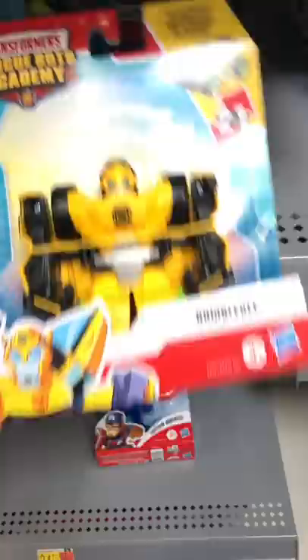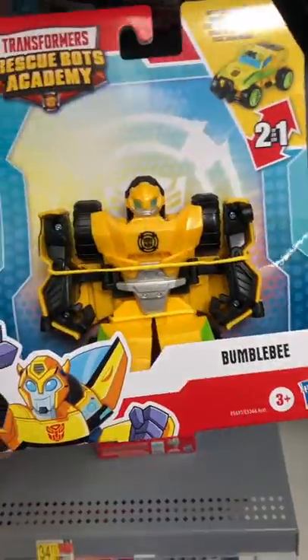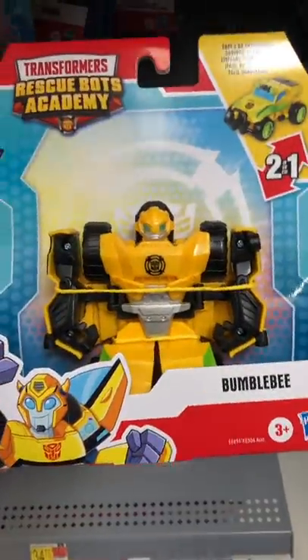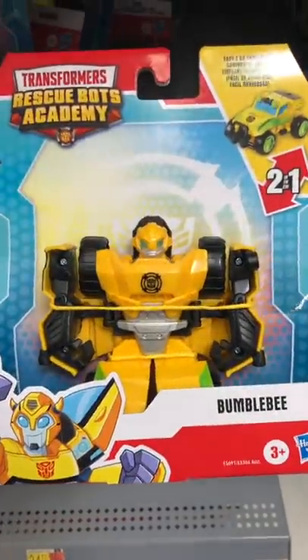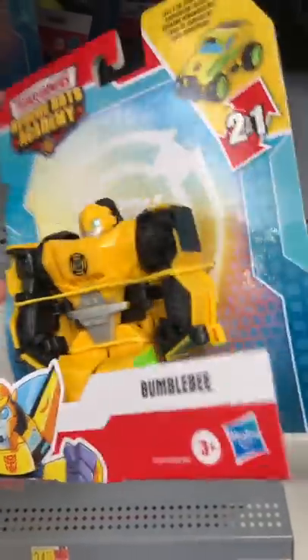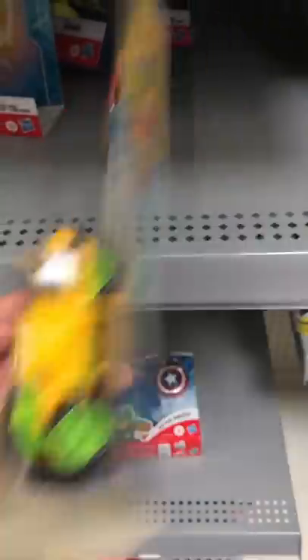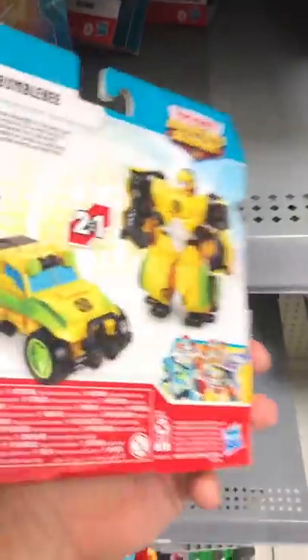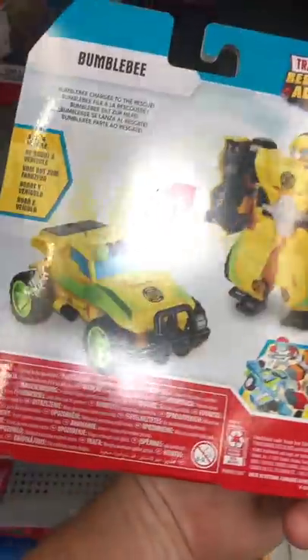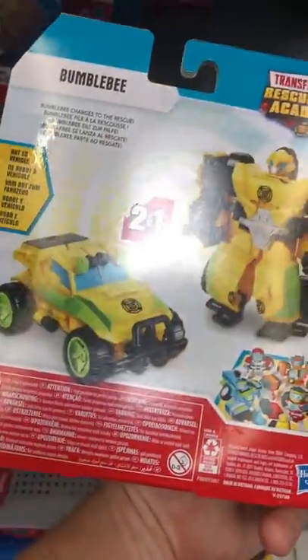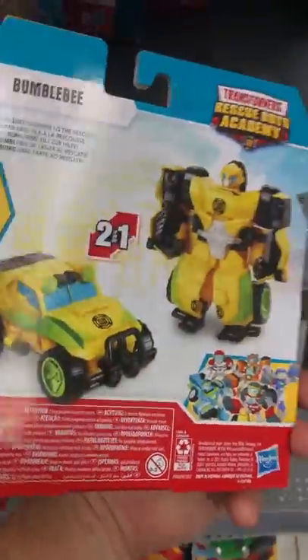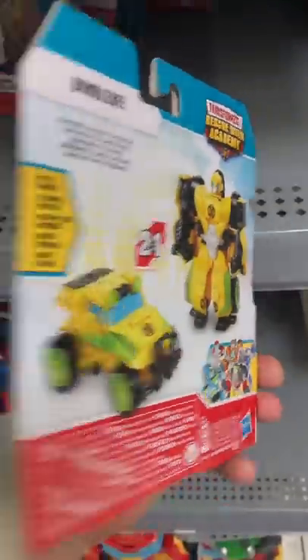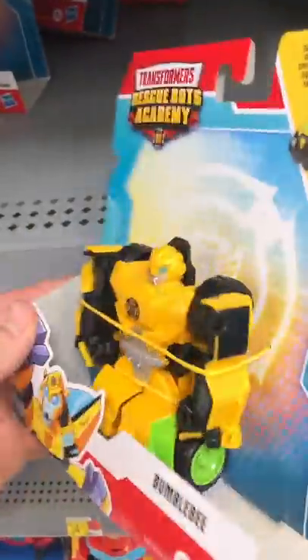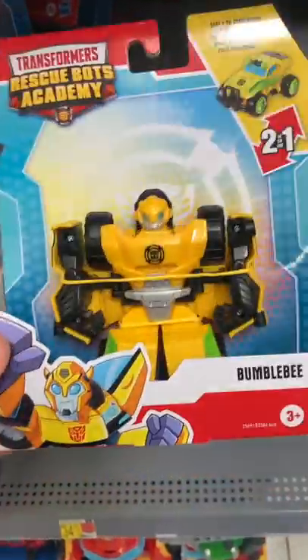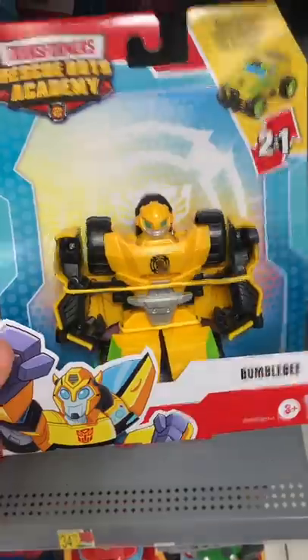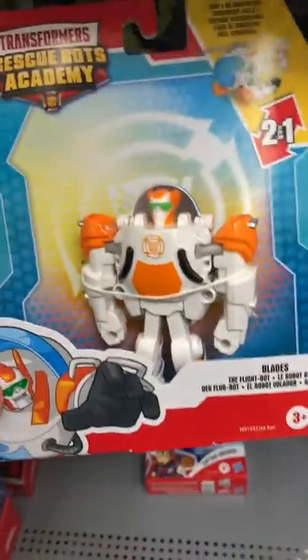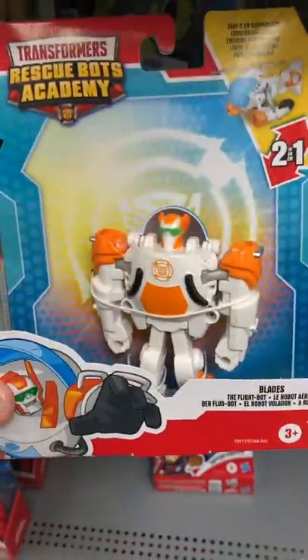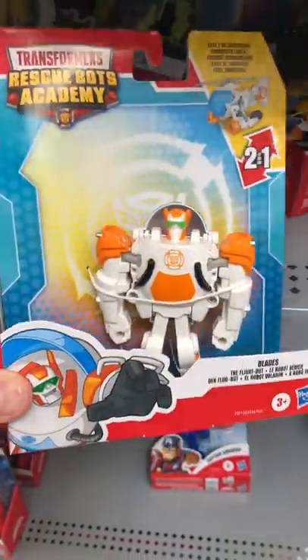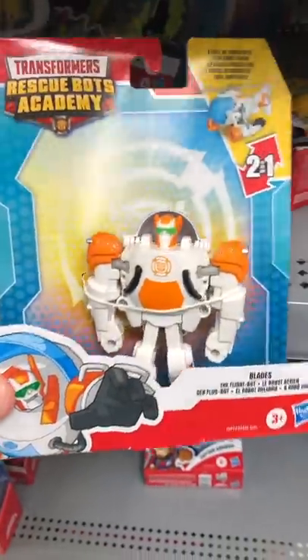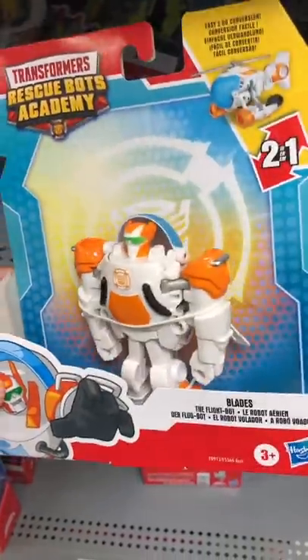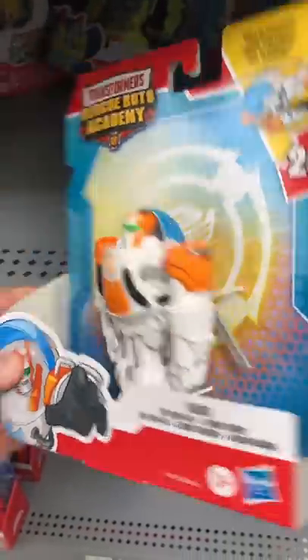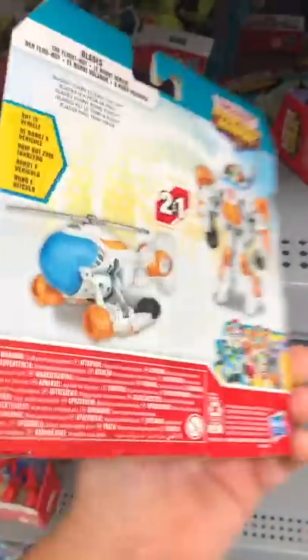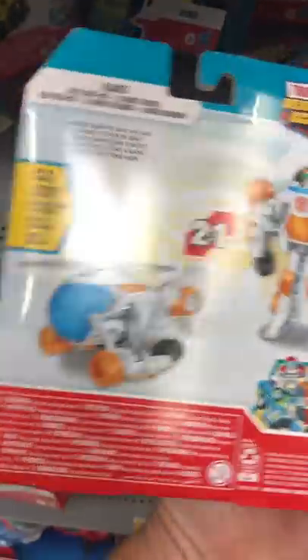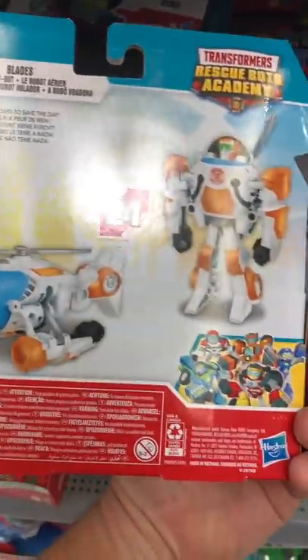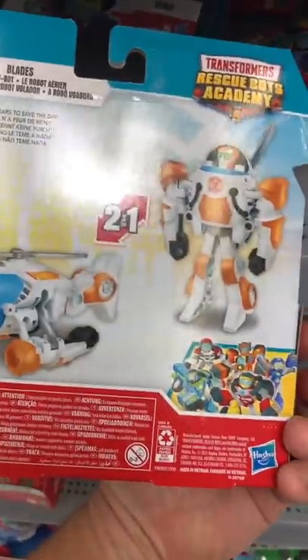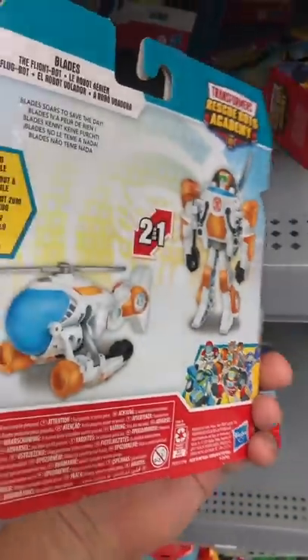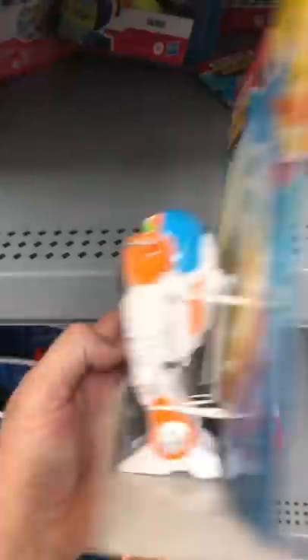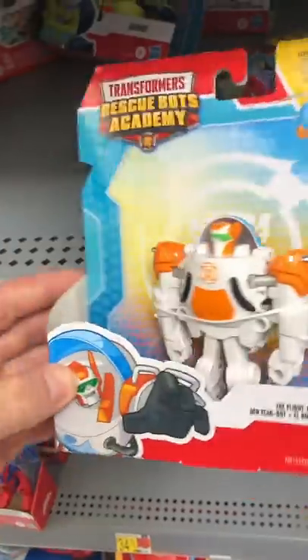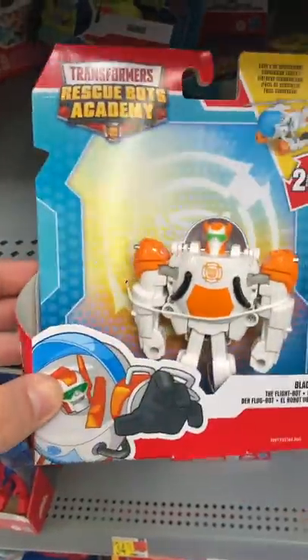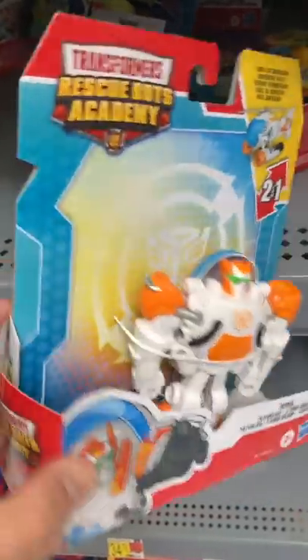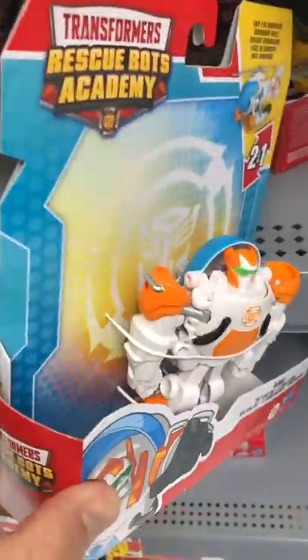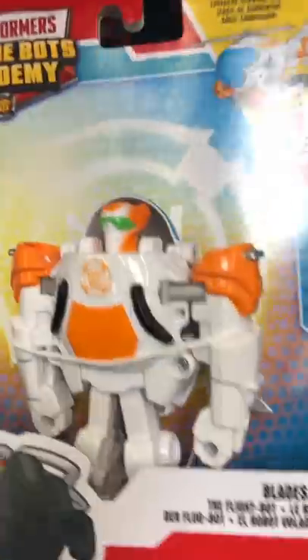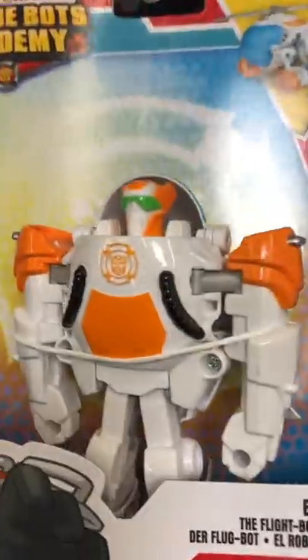Then we have Bumblebee, a very cool SUV with the green rims. Cool bumper and lights. And then we move on to Blades. Blades is a helicopter, and a little bit short and stout as compared to the other ones.